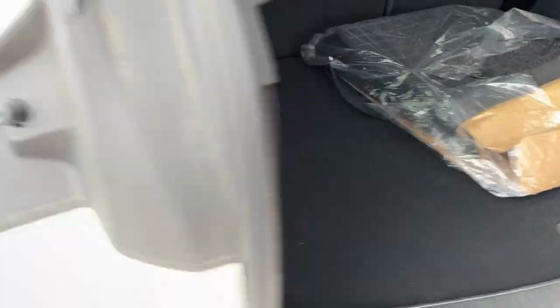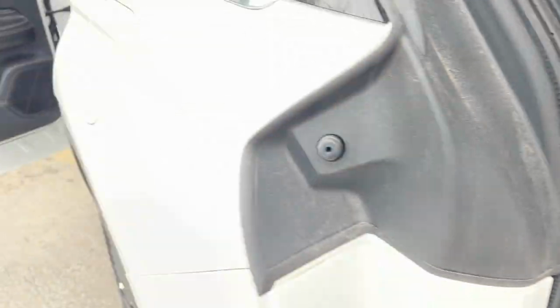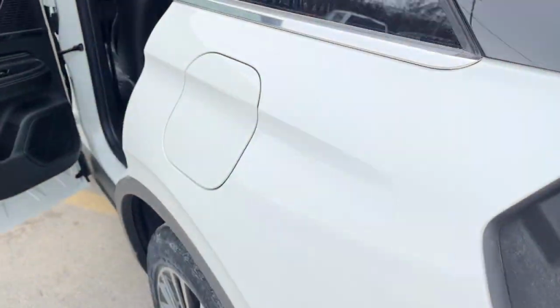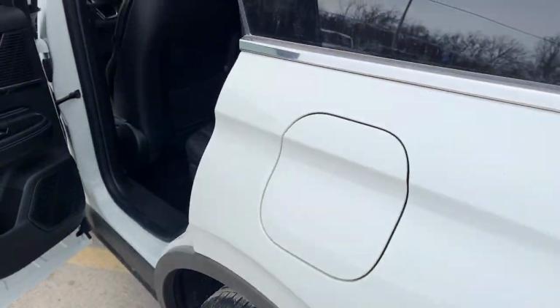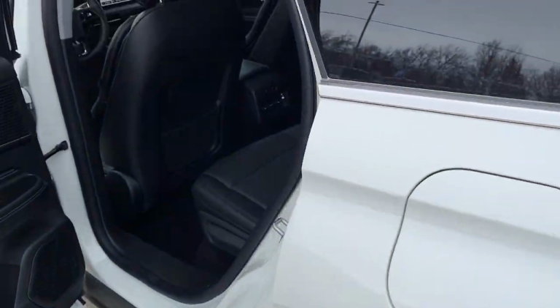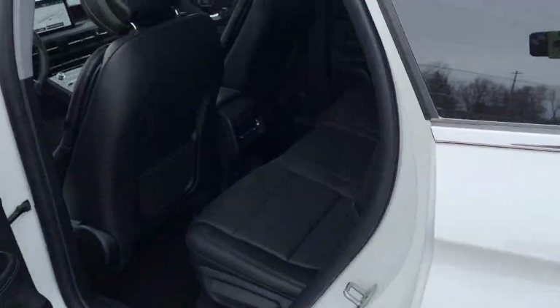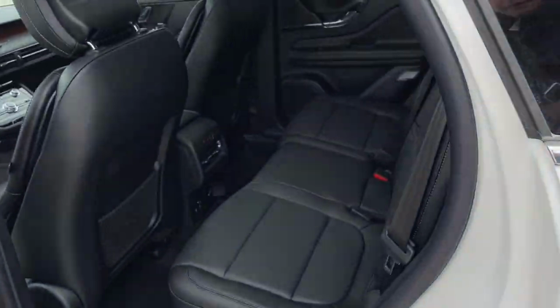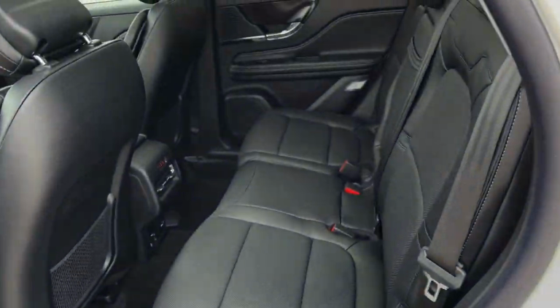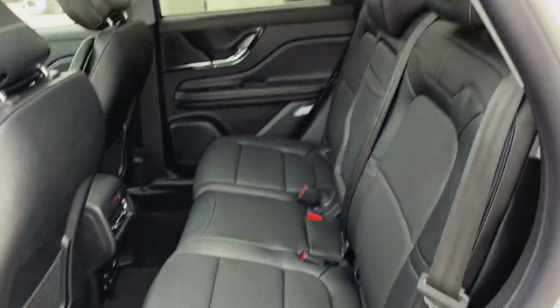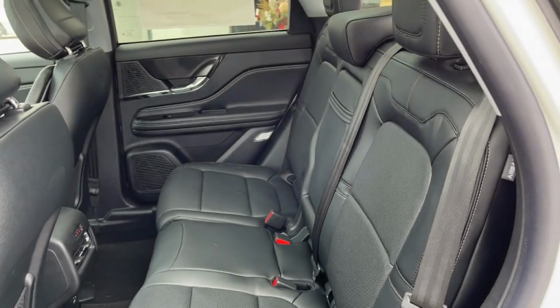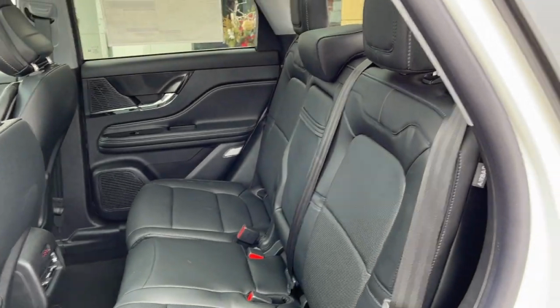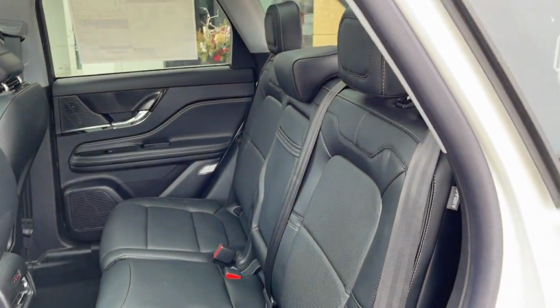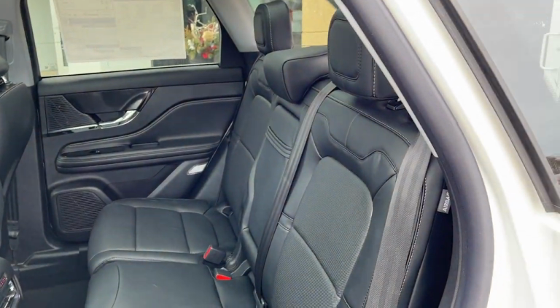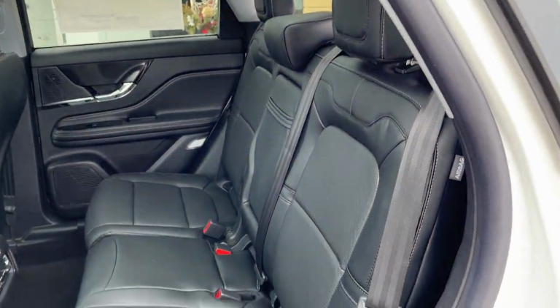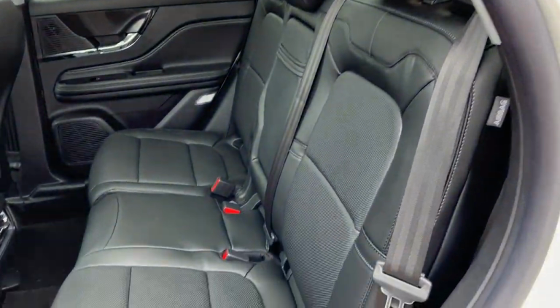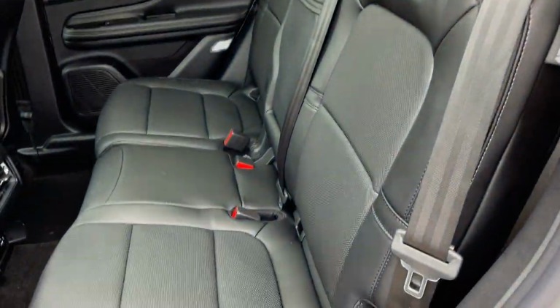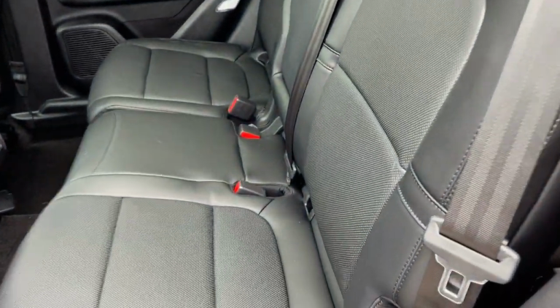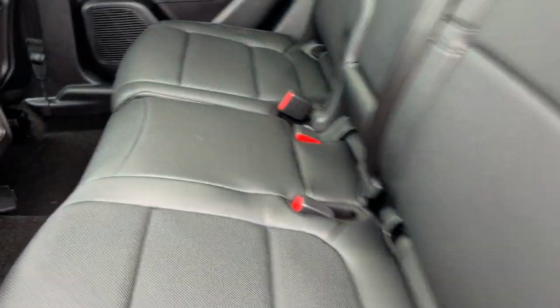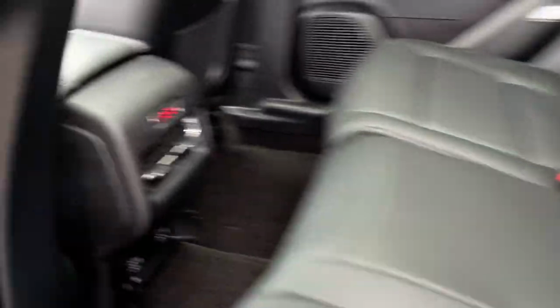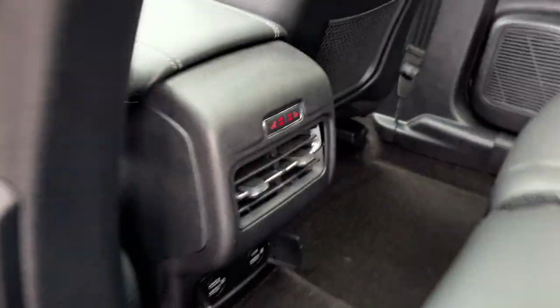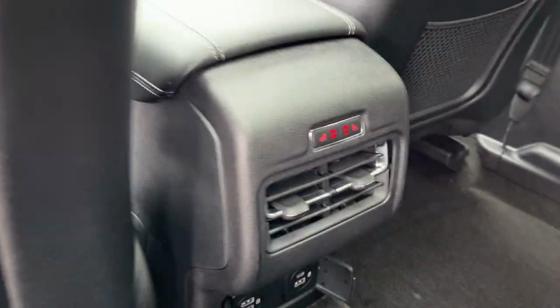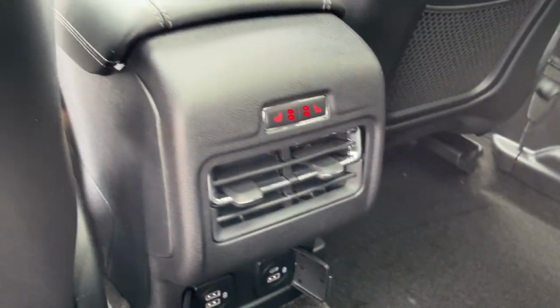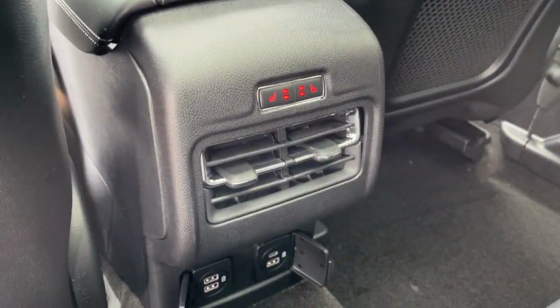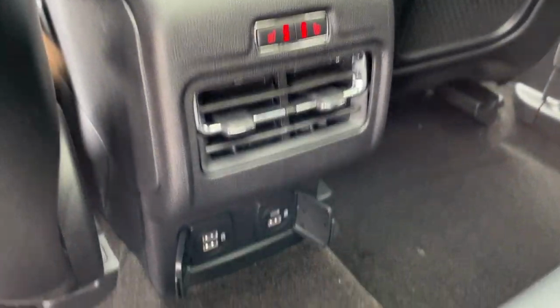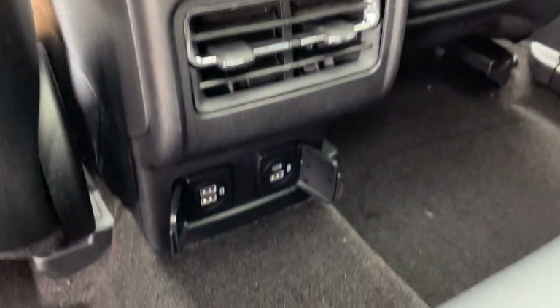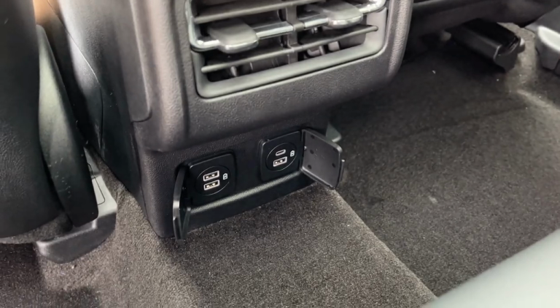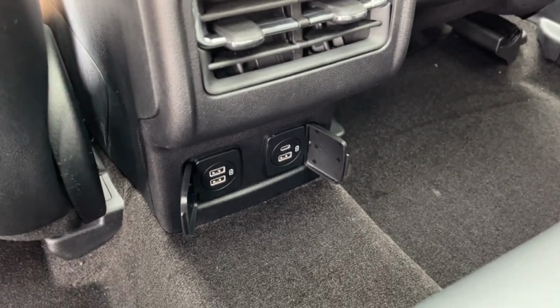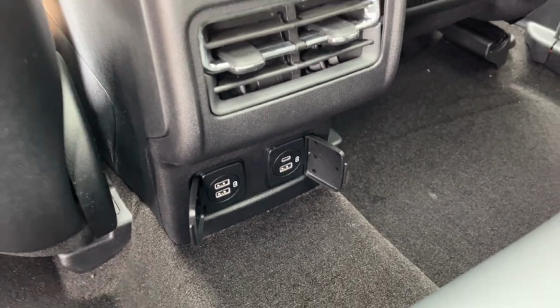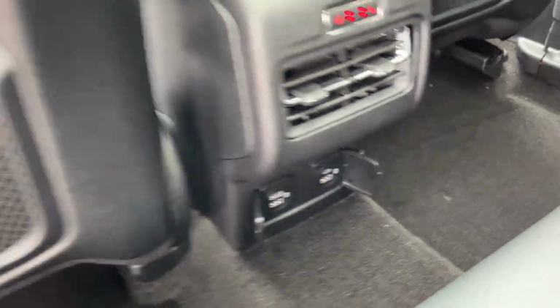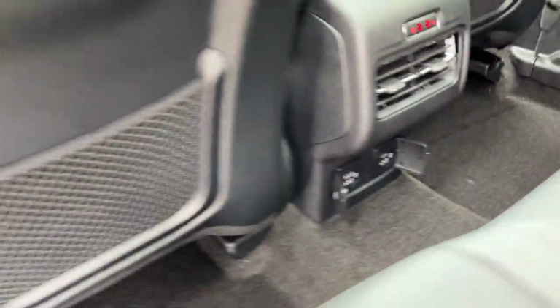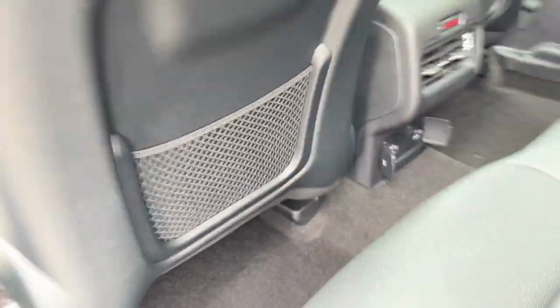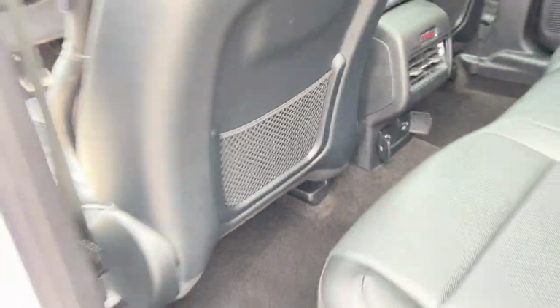Coming around to the interior, it's a really comfortable experience for the rear passengers. You get that black leather trimmed interior, heated rear seats back here, their own climate vents, and some USB ports.